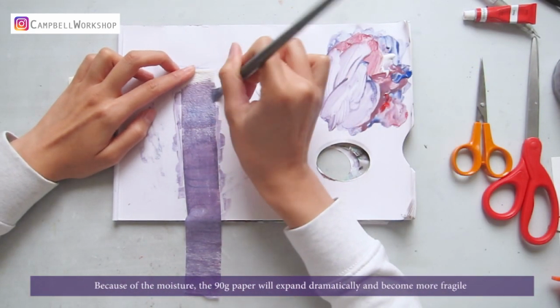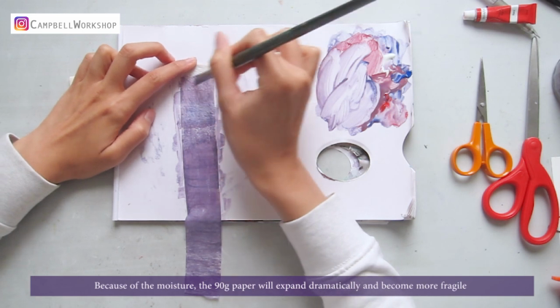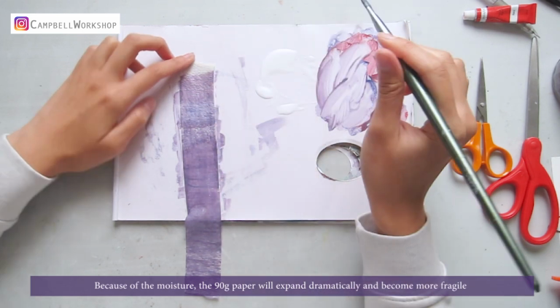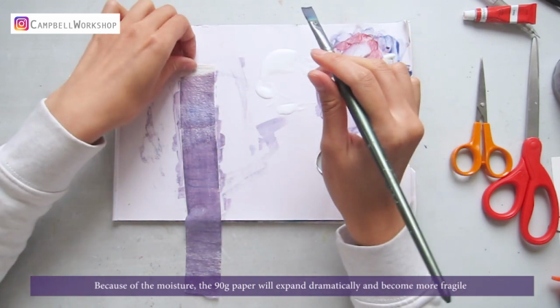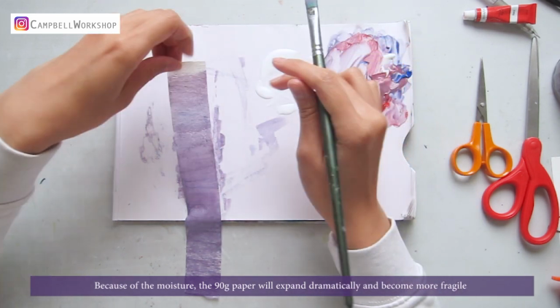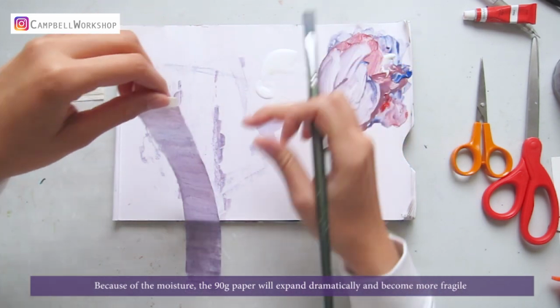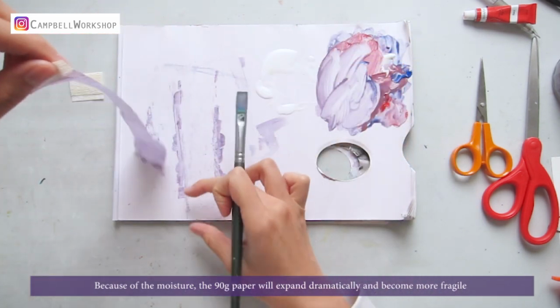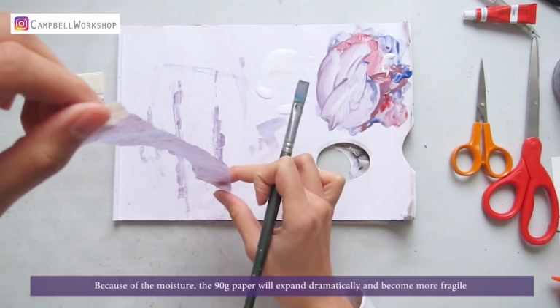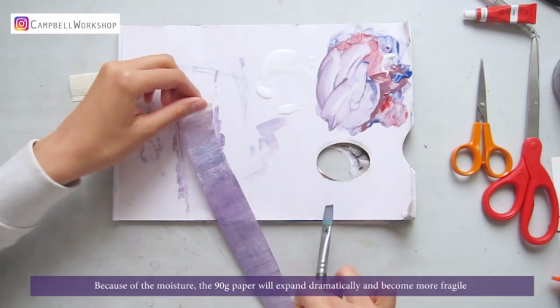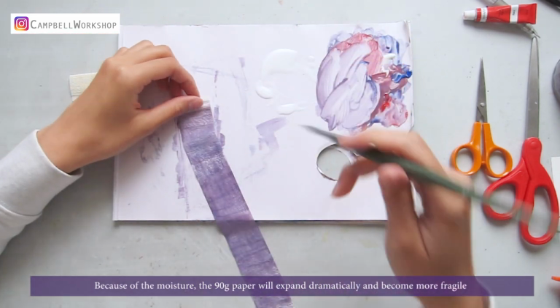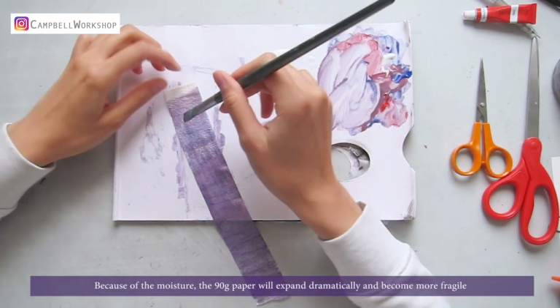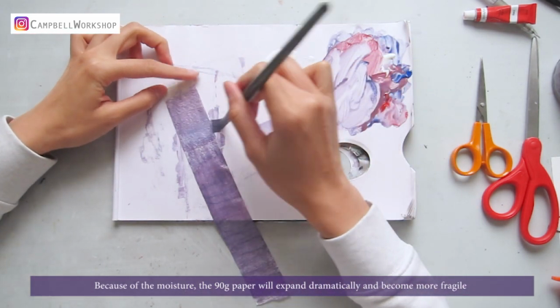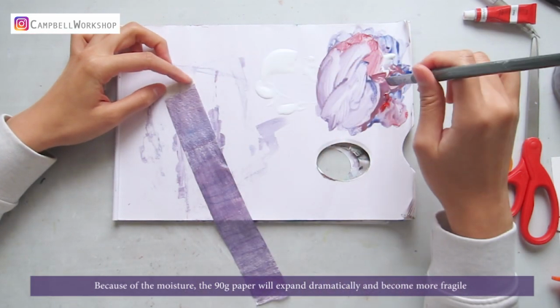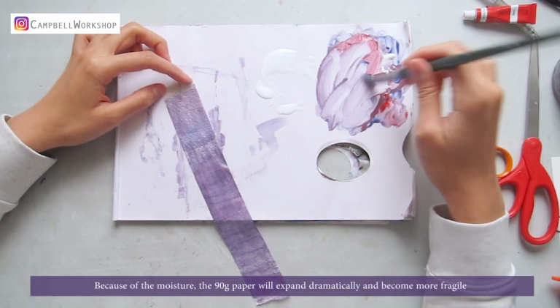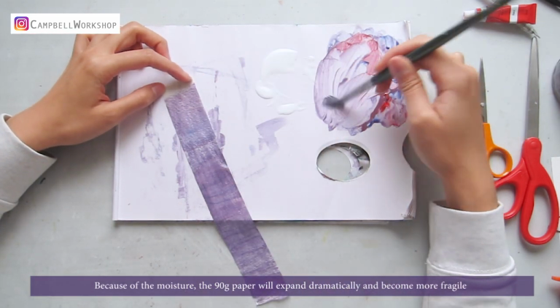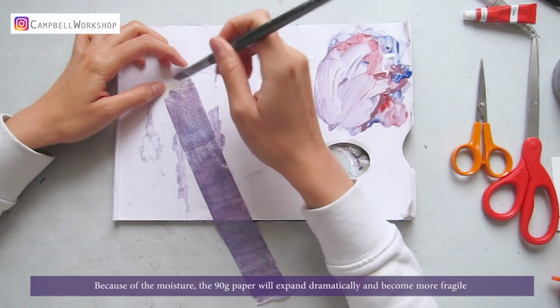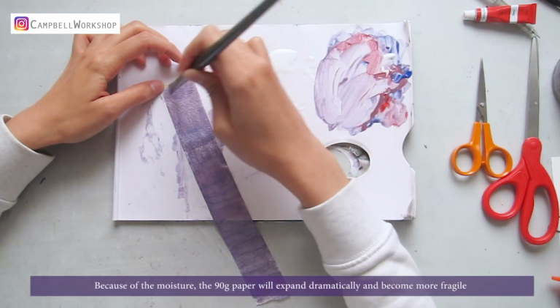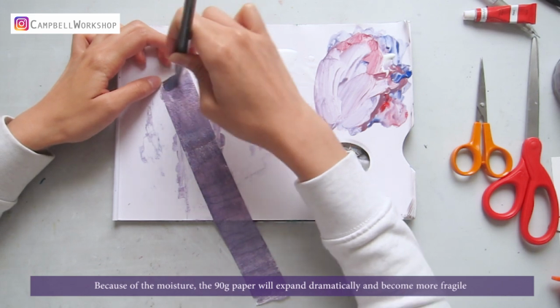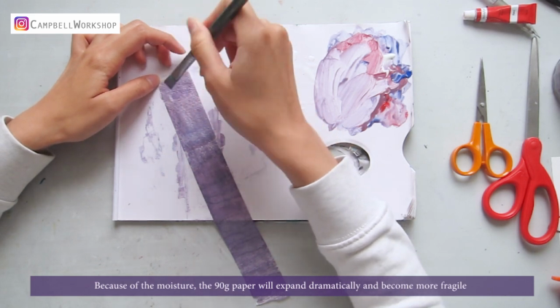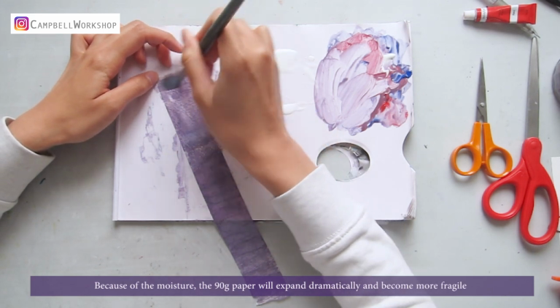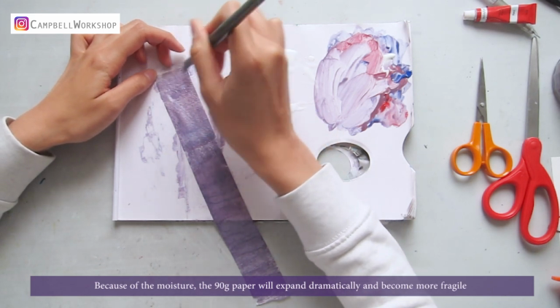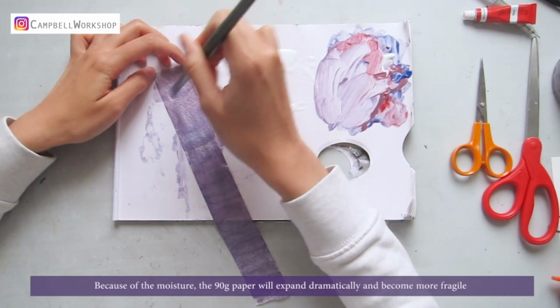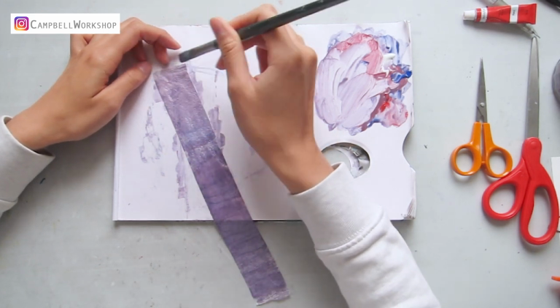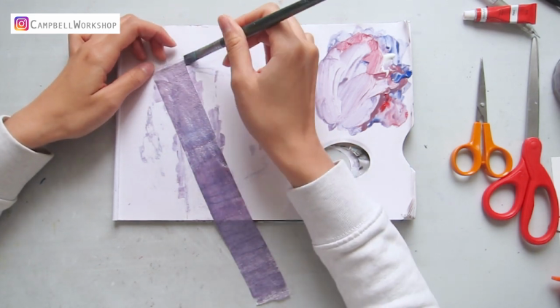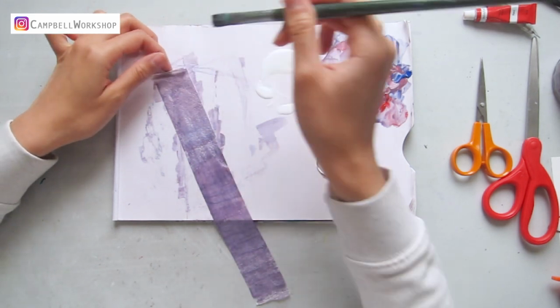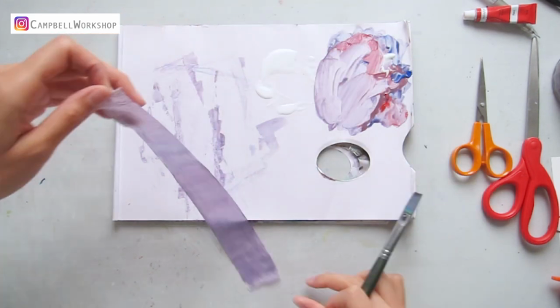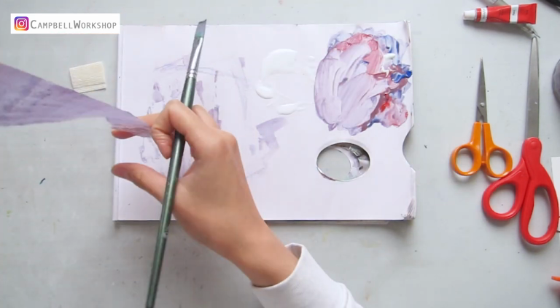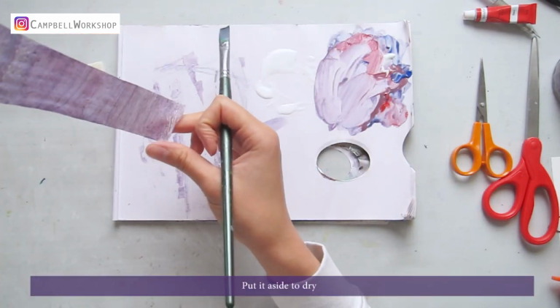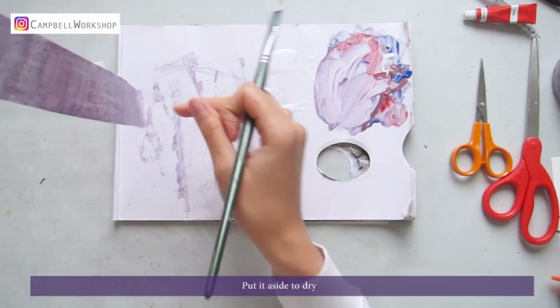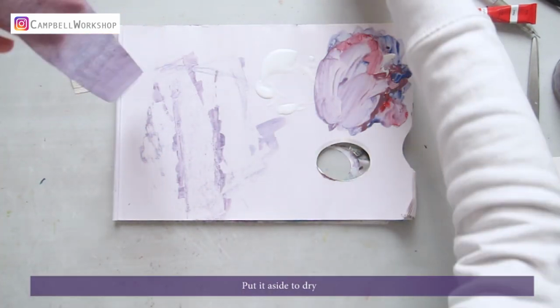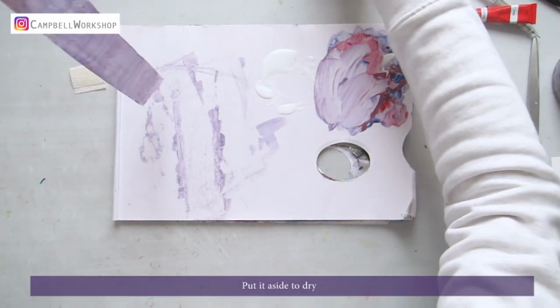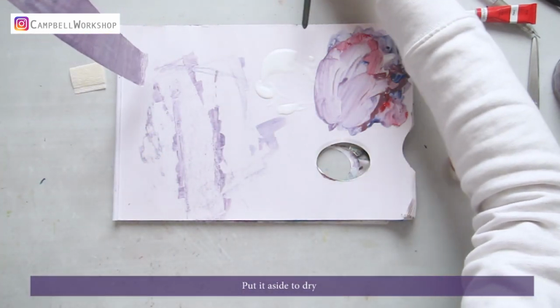Because of the moisture, the 90g paper will expand dramatically and become more fragile. Put it aside to dry.